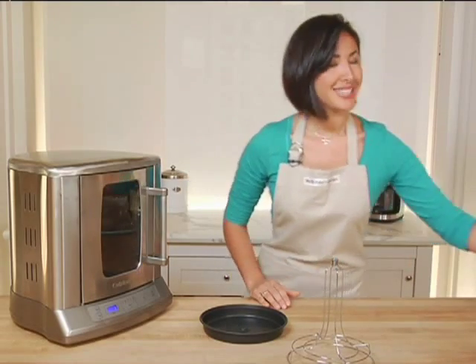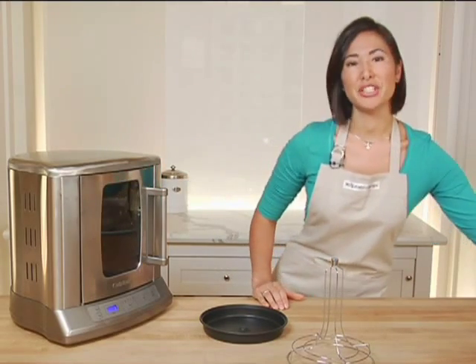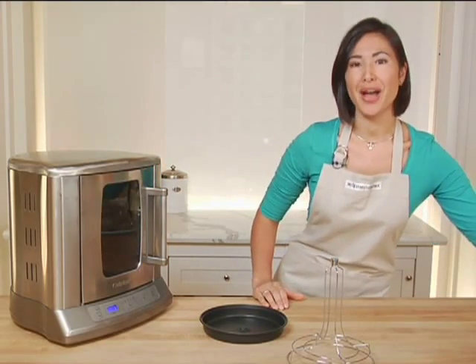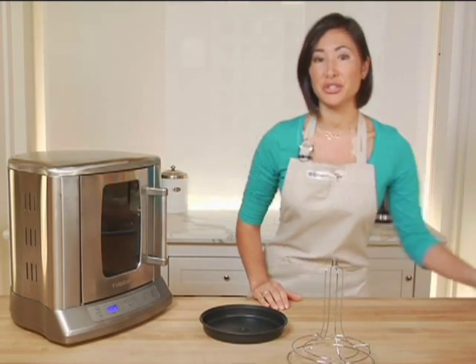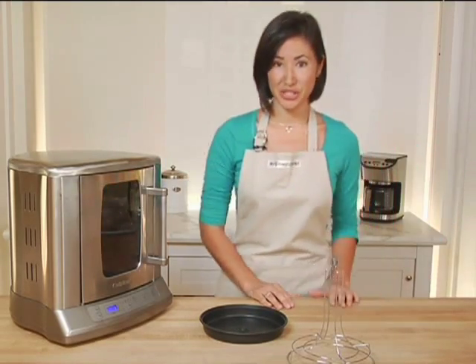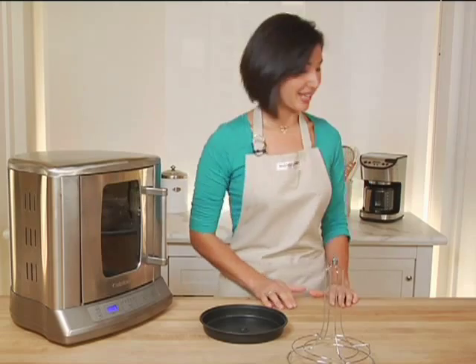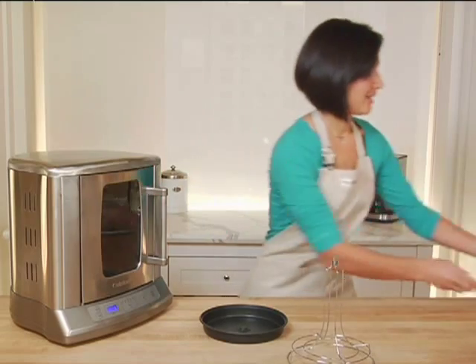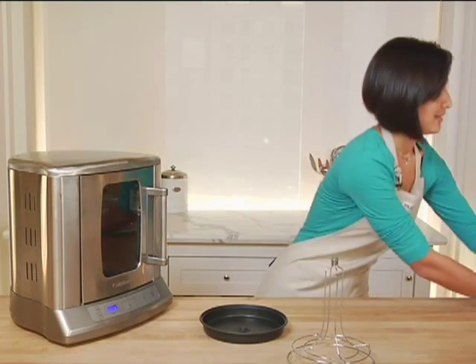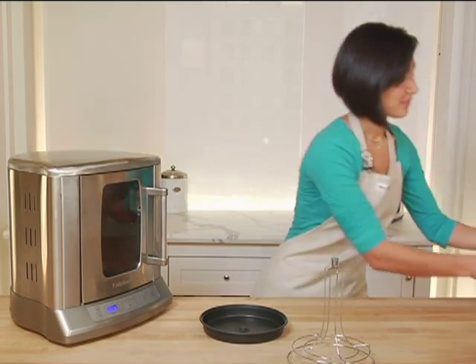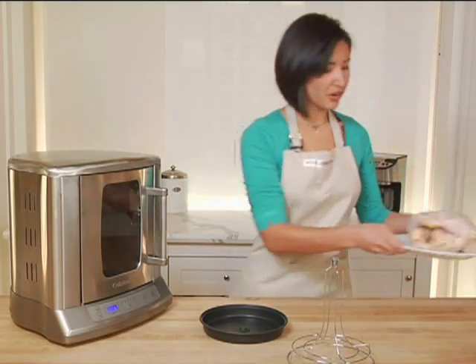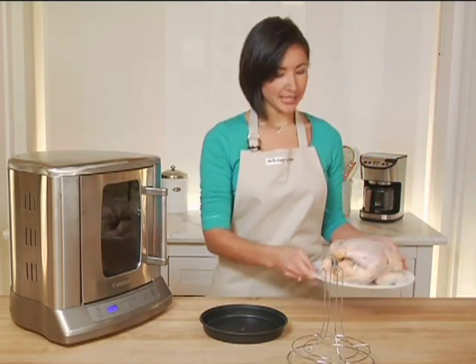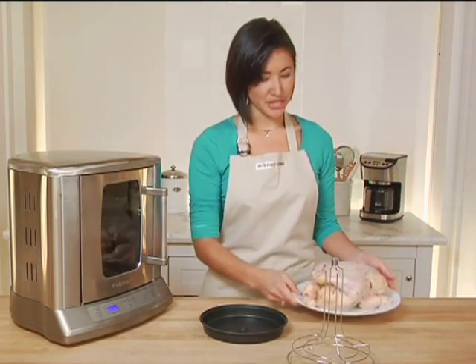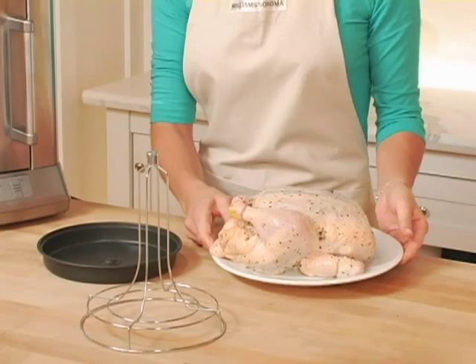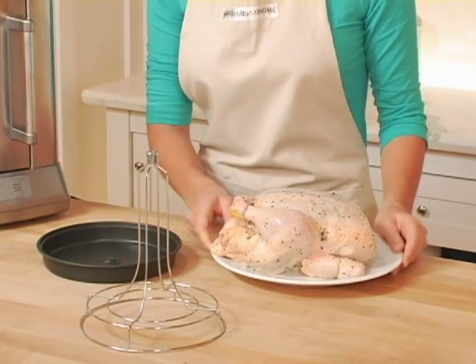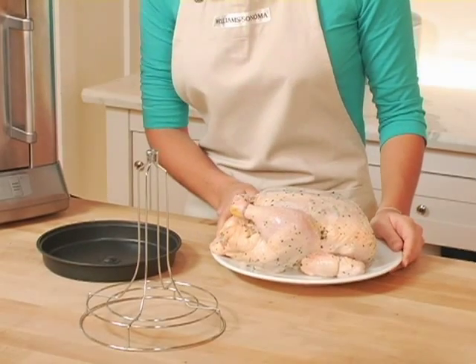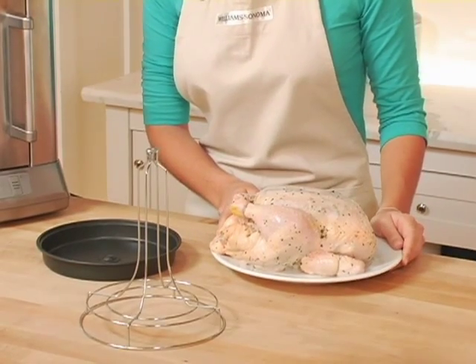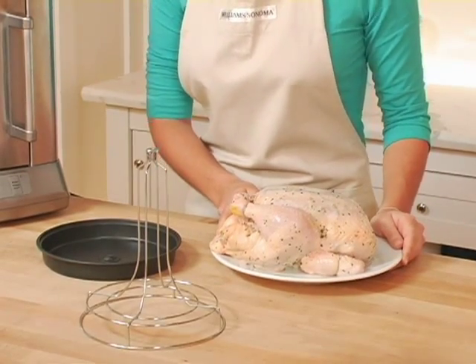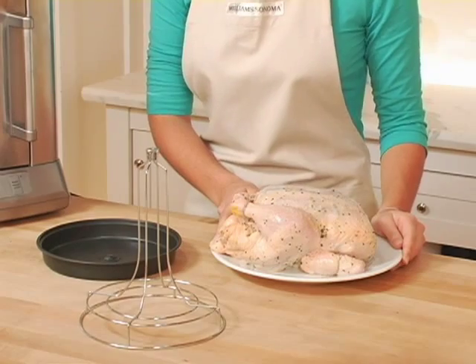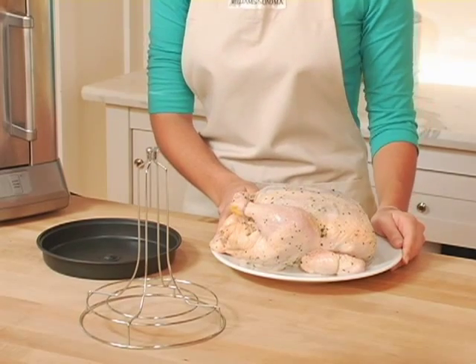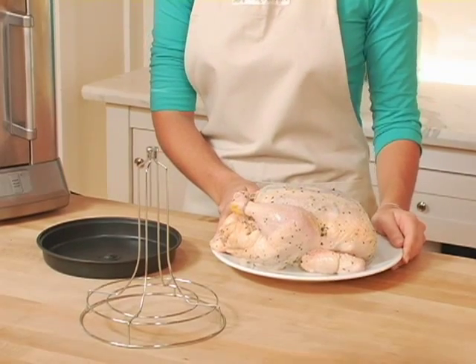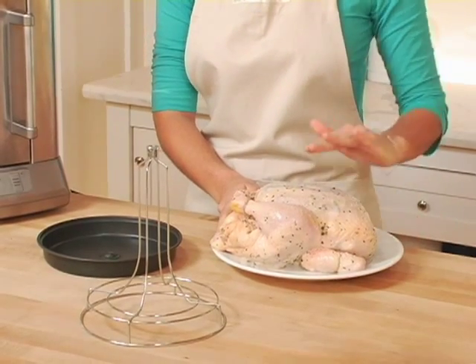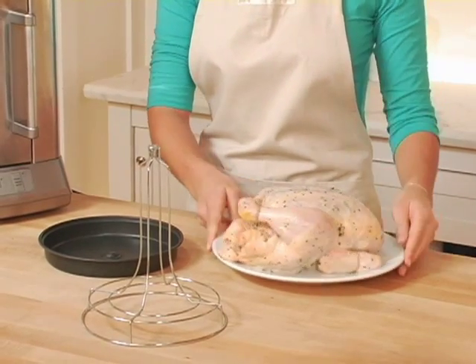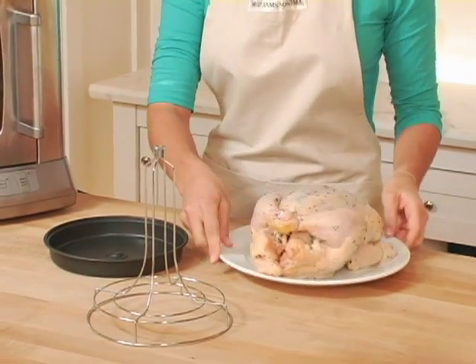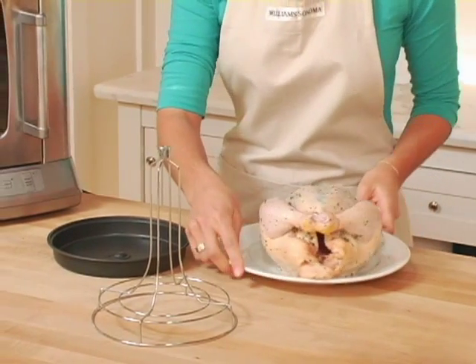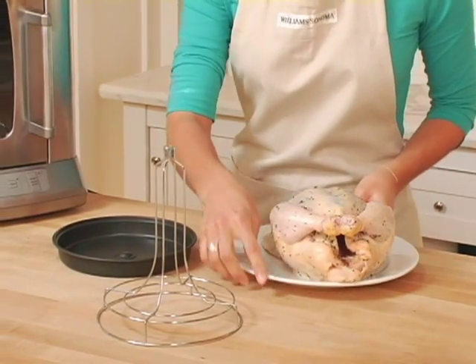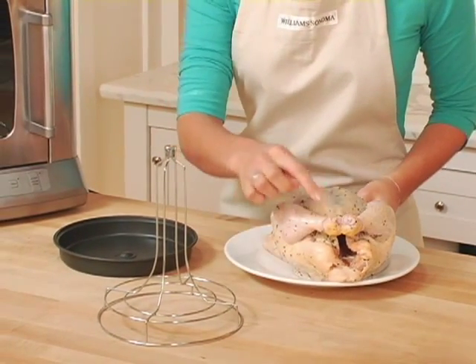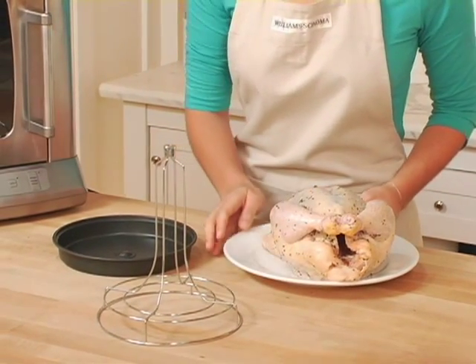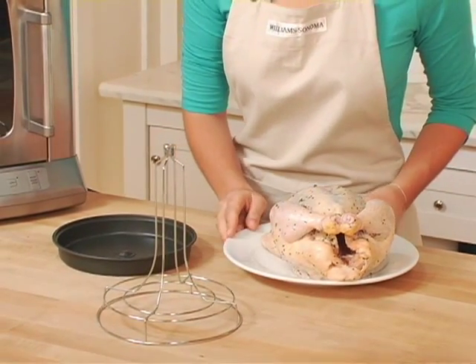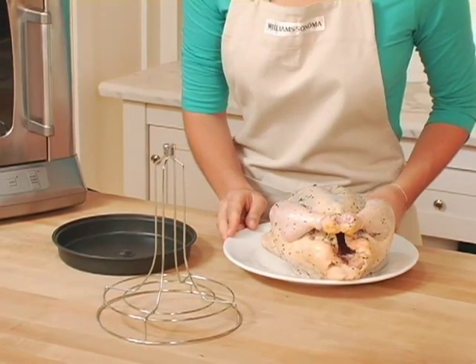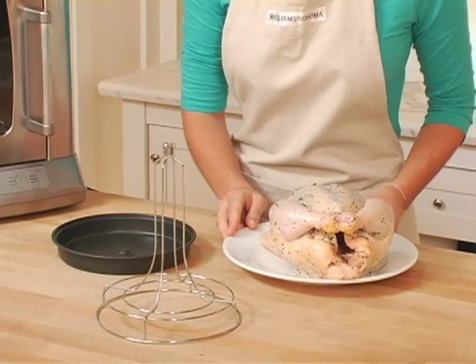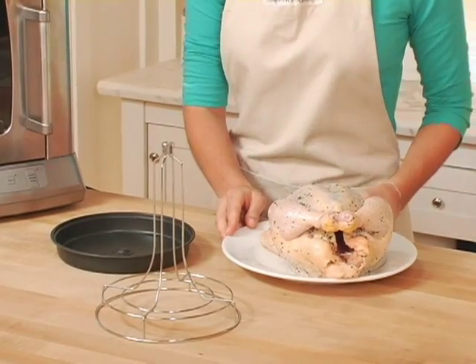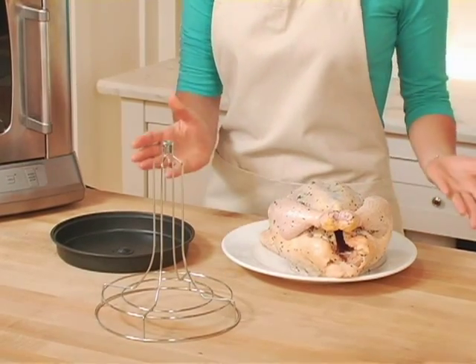Today I'm going to show you how to roast a chicken. I've already seasoned my chicken with thyme, lemon zest, salt and pepper both inside and out. I've also trussed the legs and the wings.